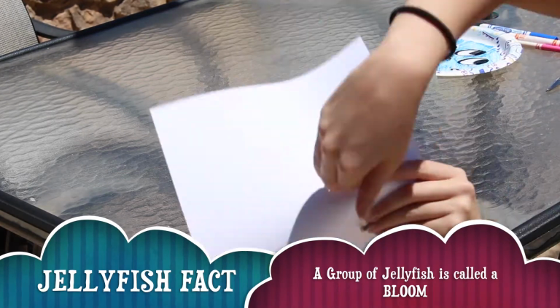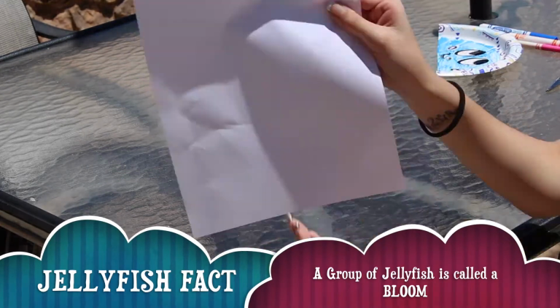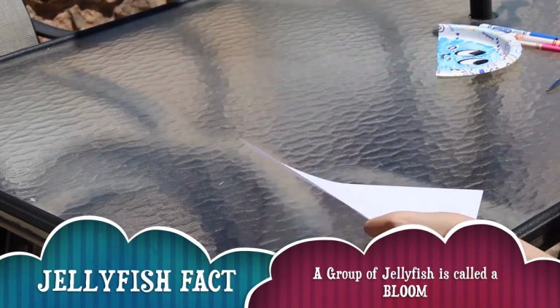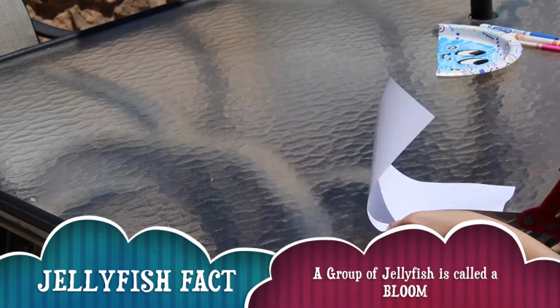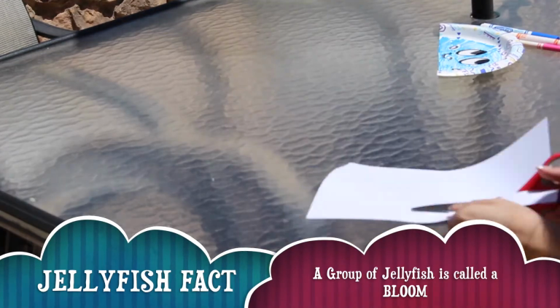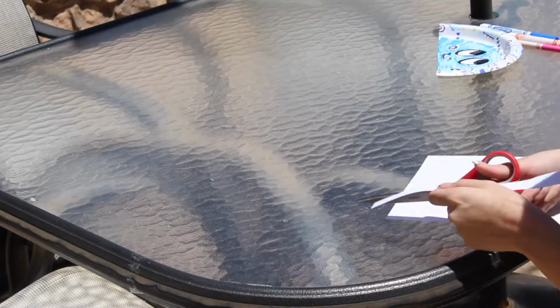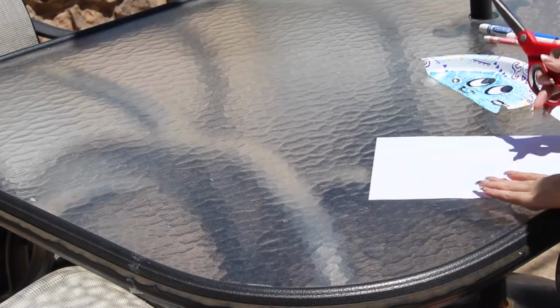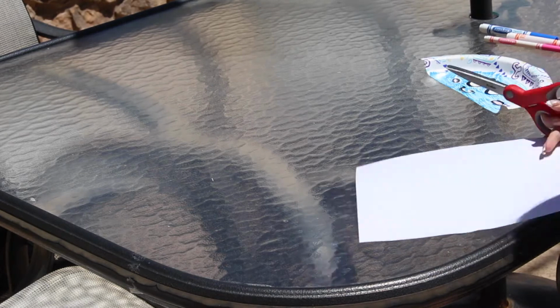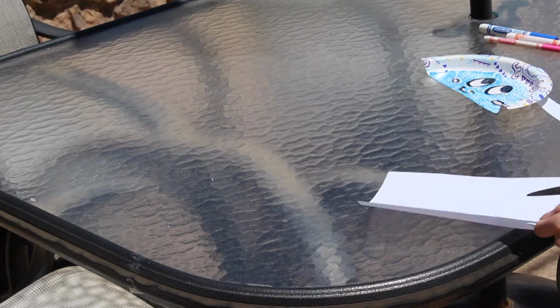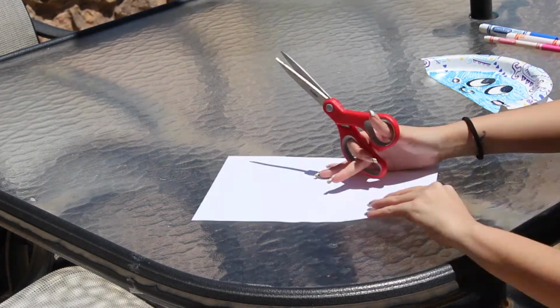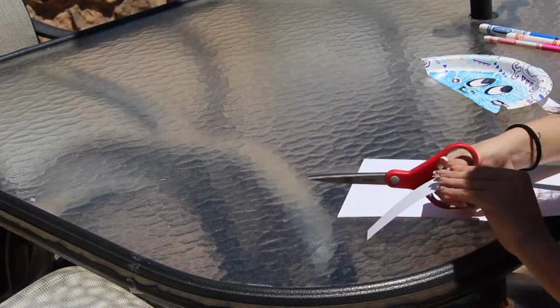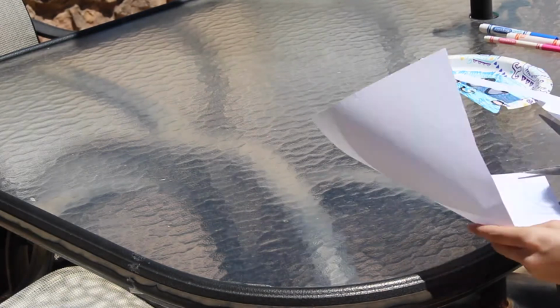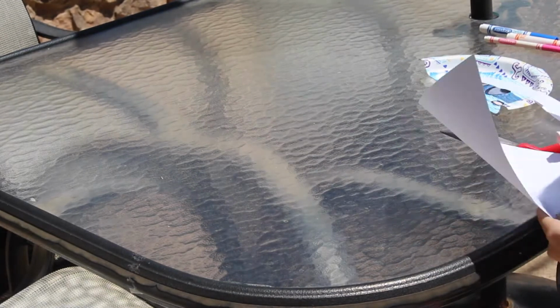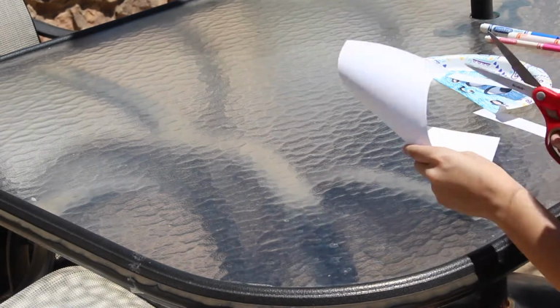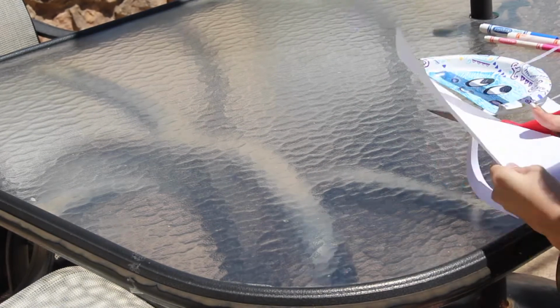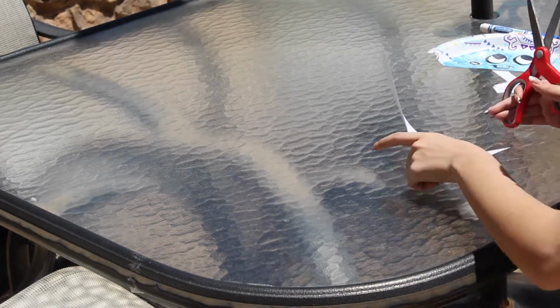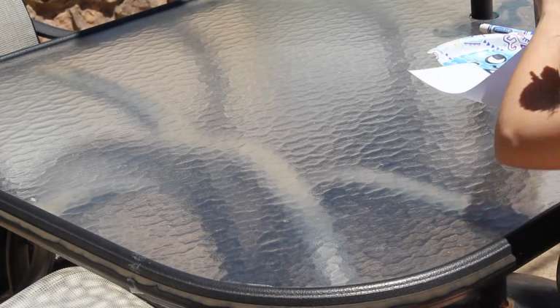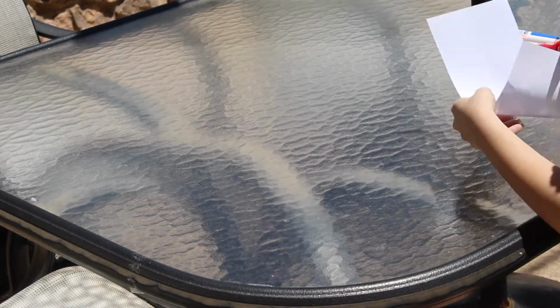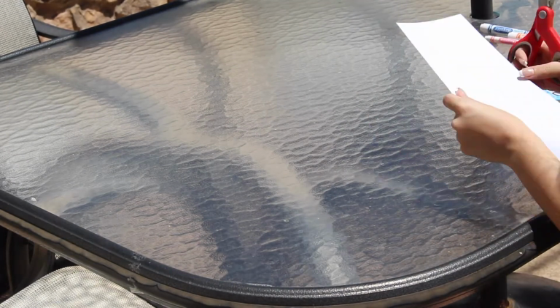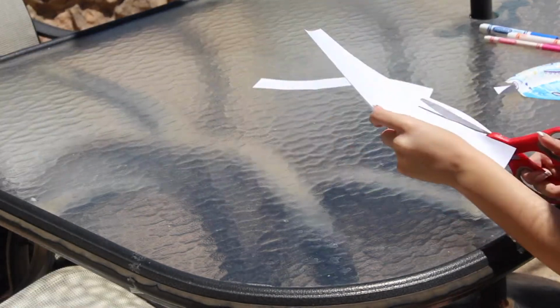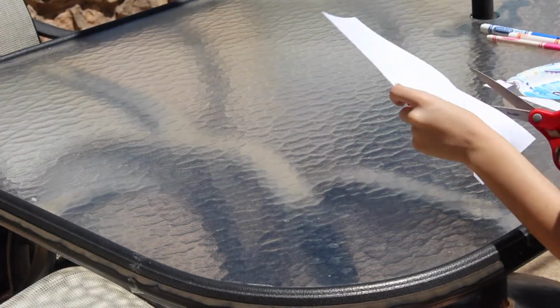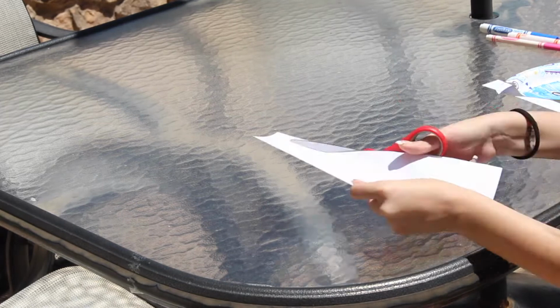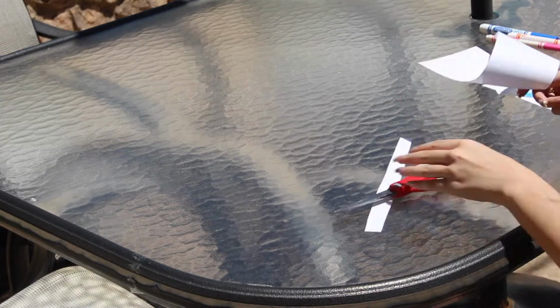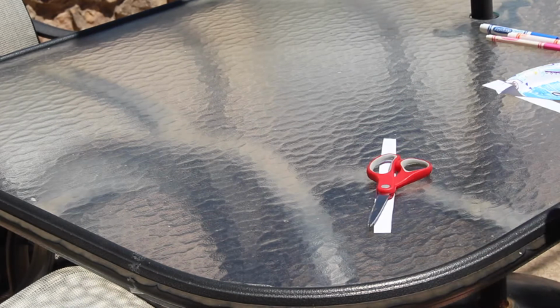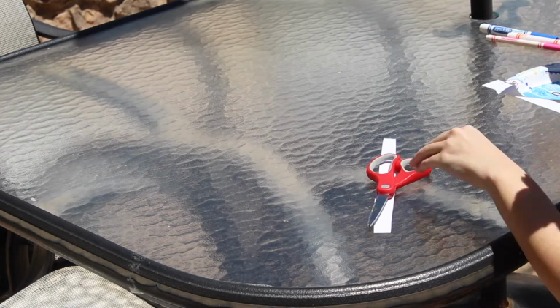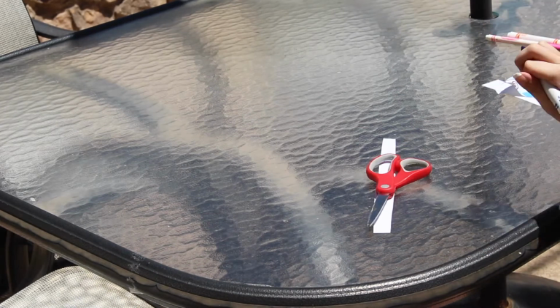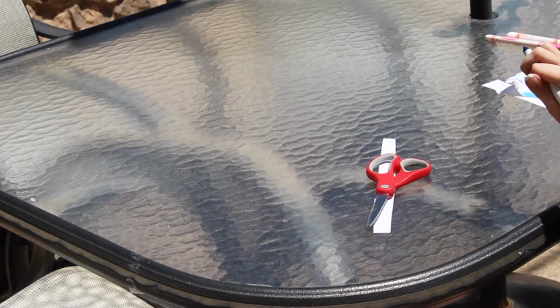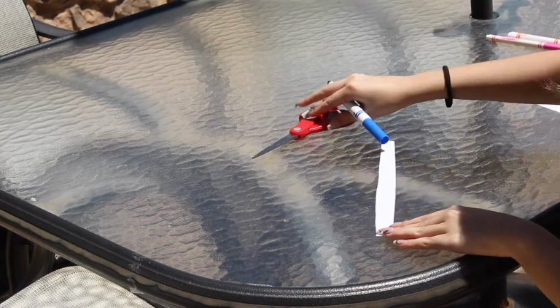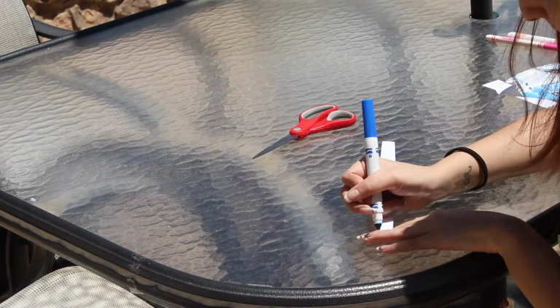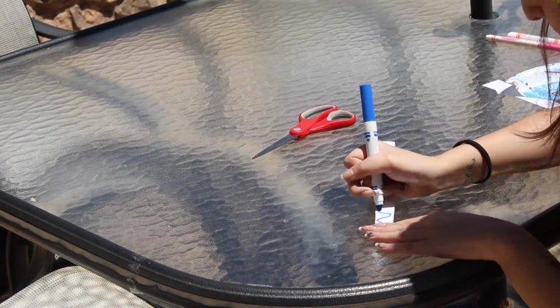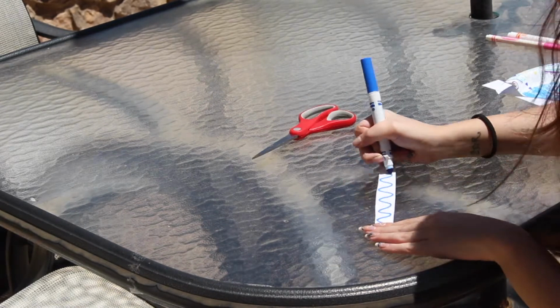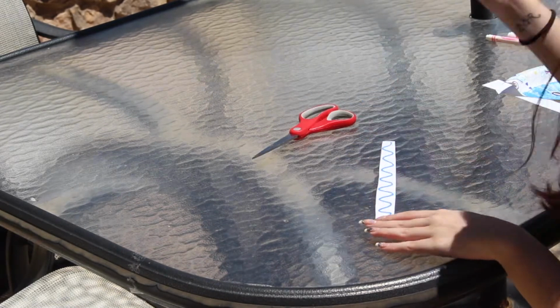Remember that sheet of paper? With the help of an adult, we are now going to cut long vertical strips — that means up and down. These are going to be our jellyfish's tentacles. But be careful, they might sting you.